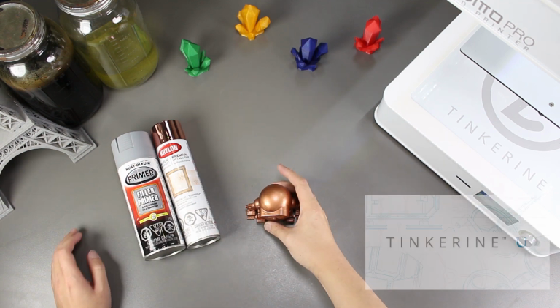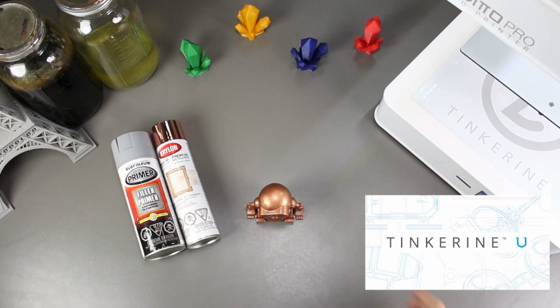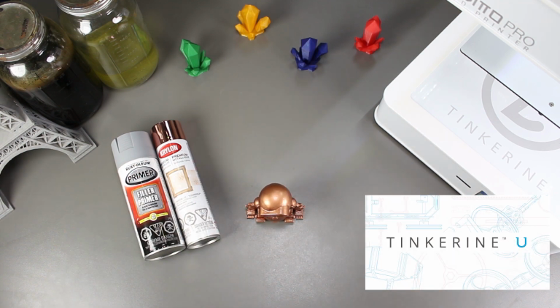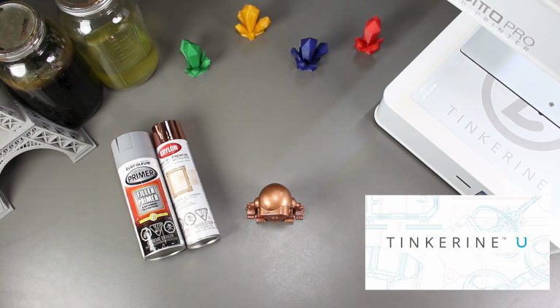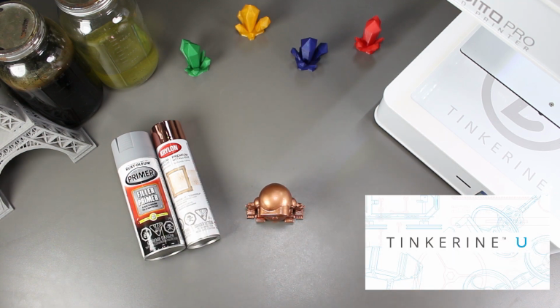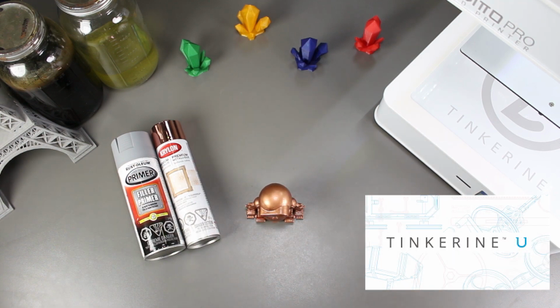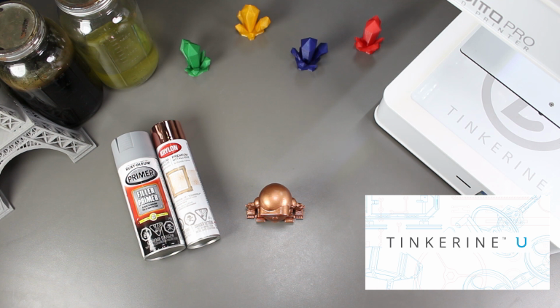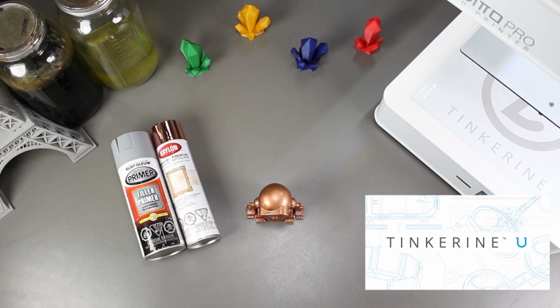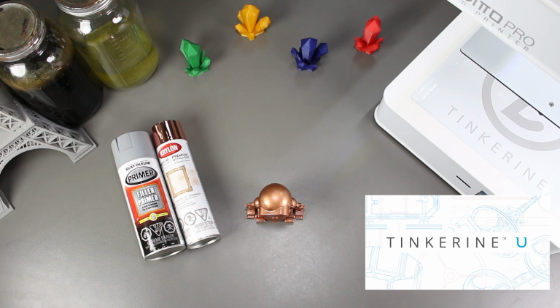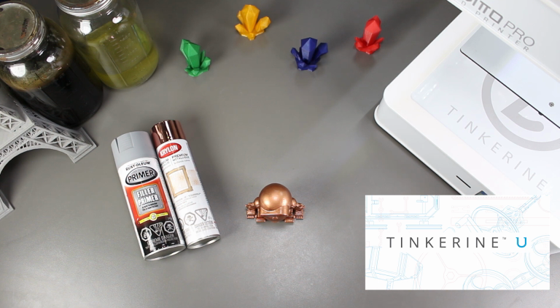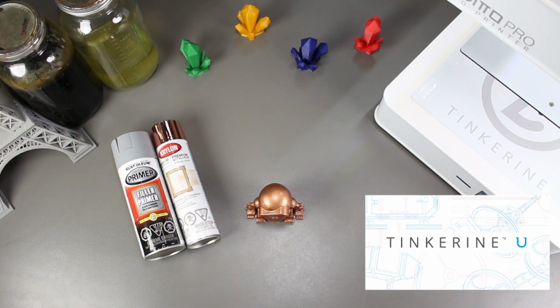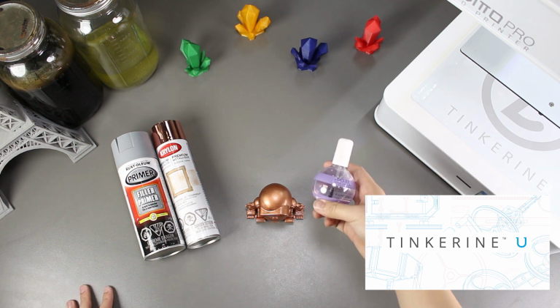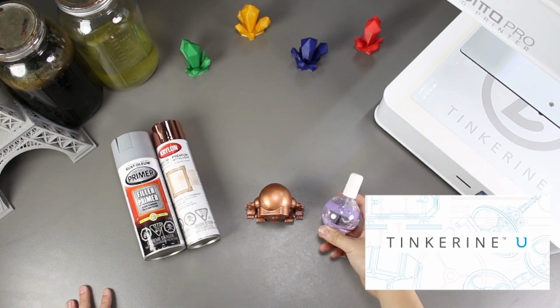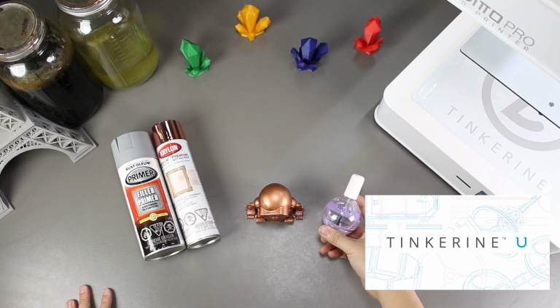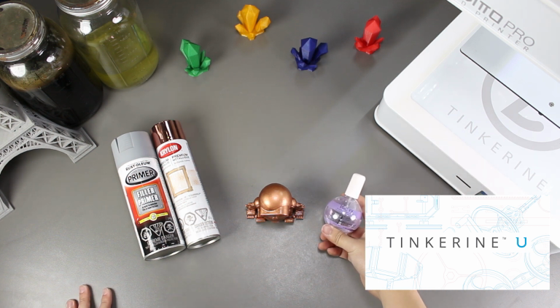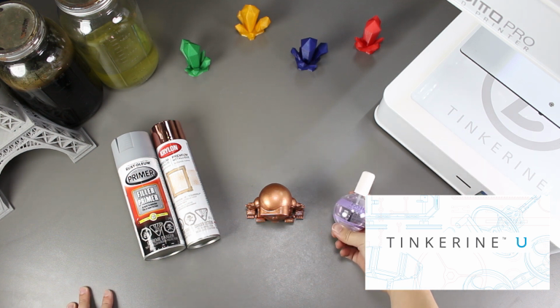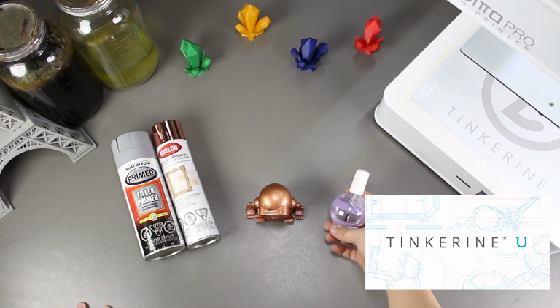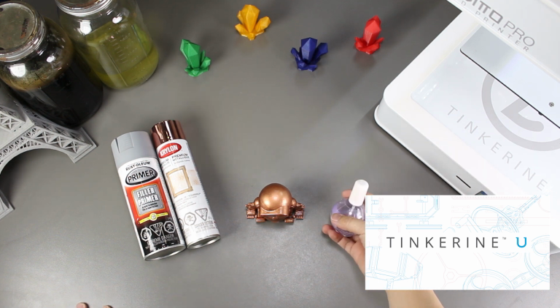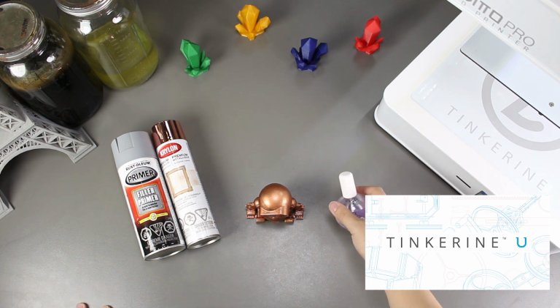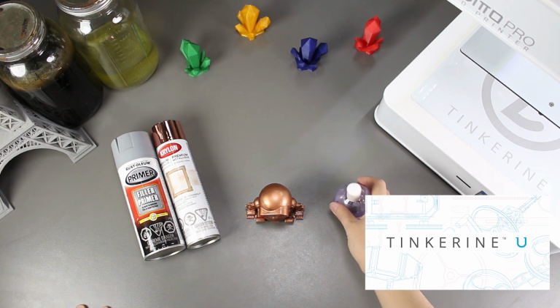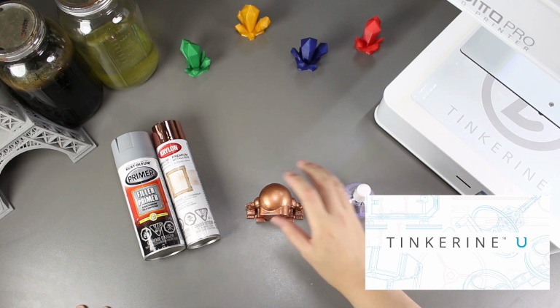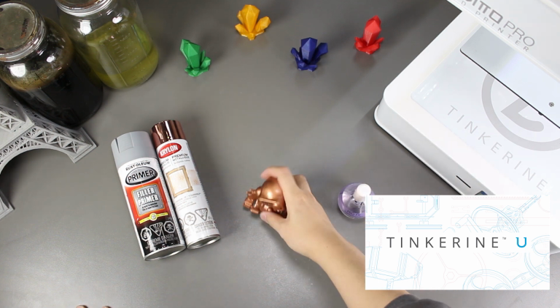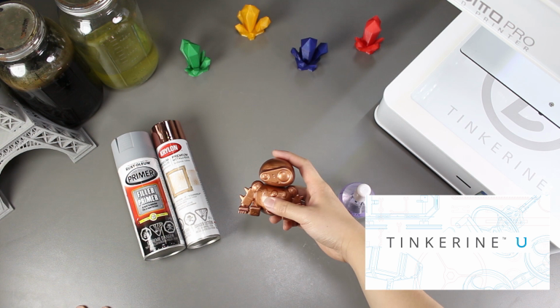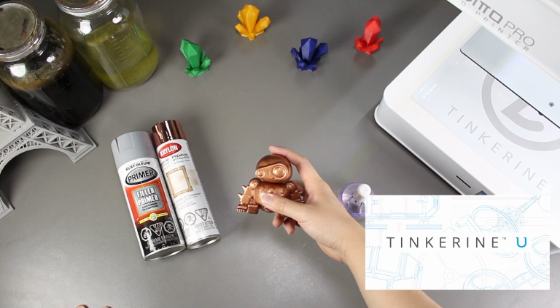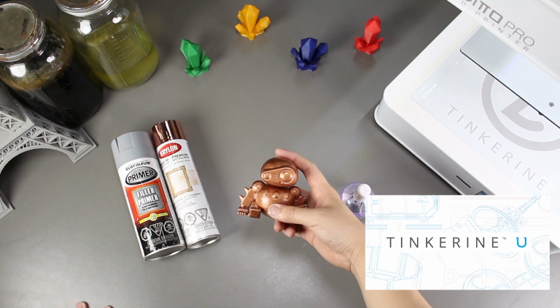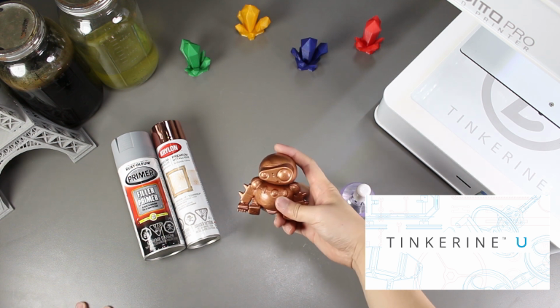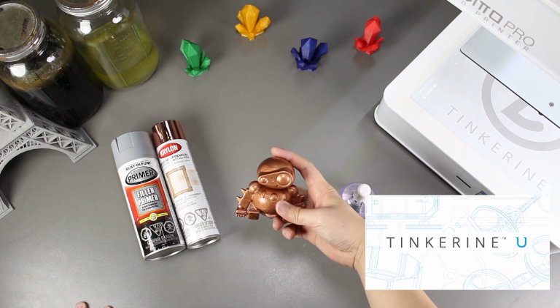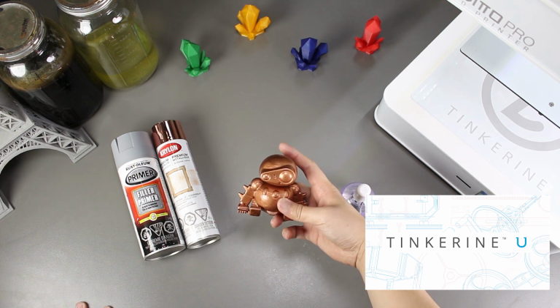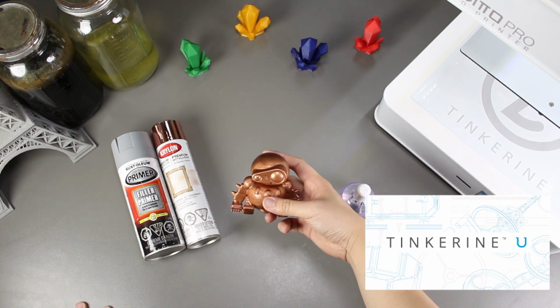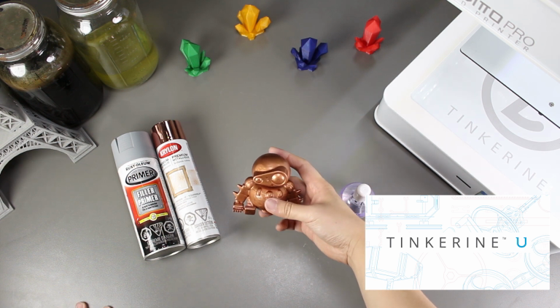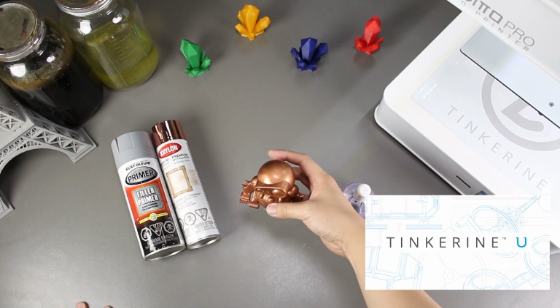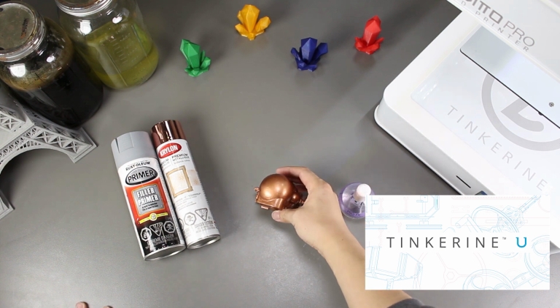Before I end, I just want to remind everyone about Tinkering U. The platform has a lot of teaching resources like 3D printing courses, STEAM challenges, and CAD tutorials. So be sure to check it out!